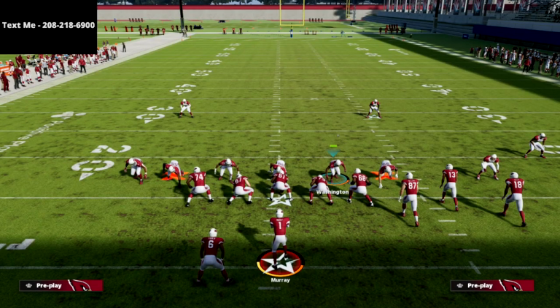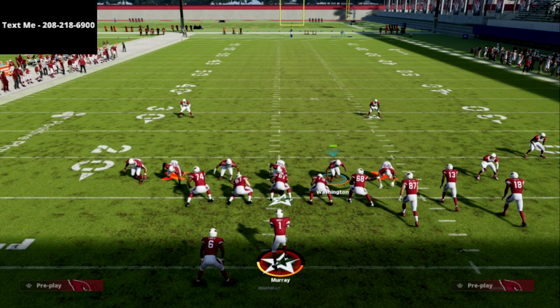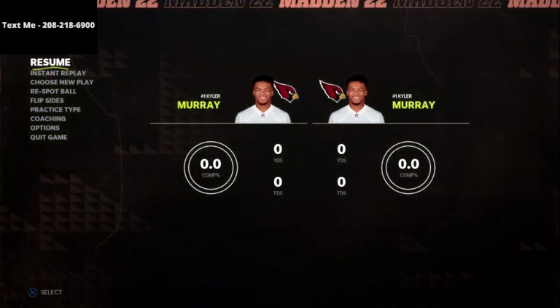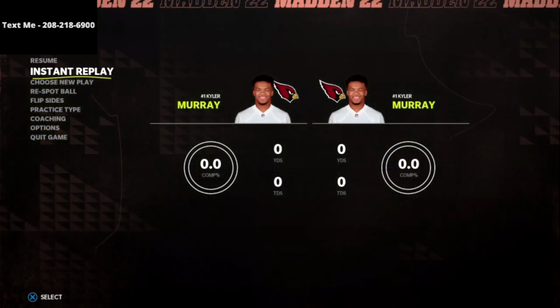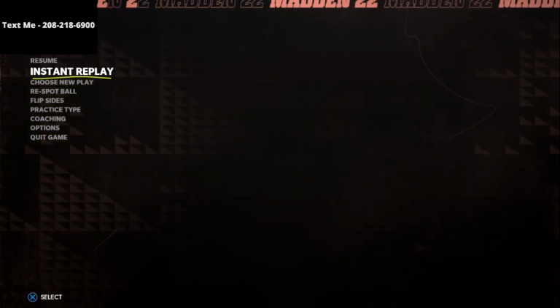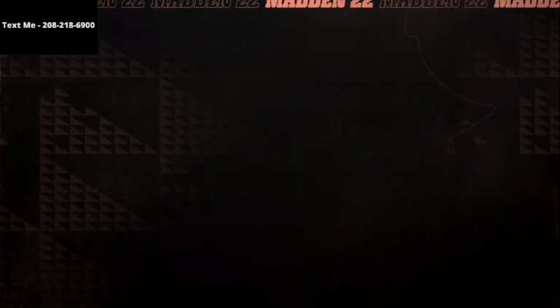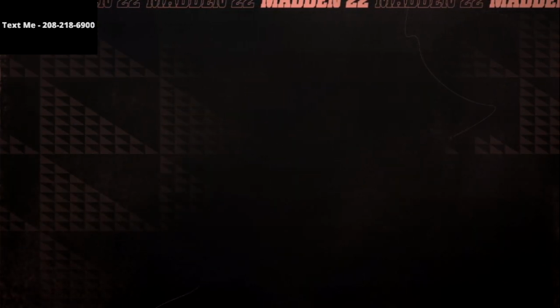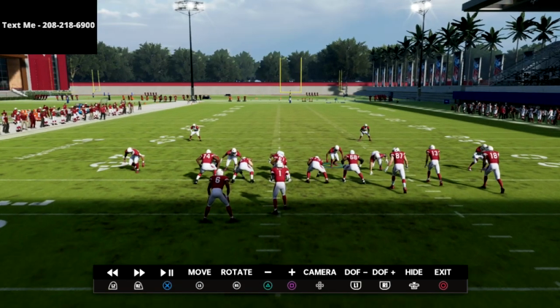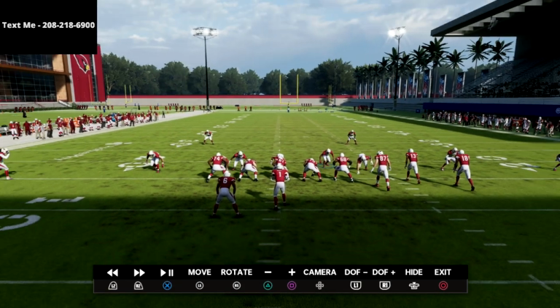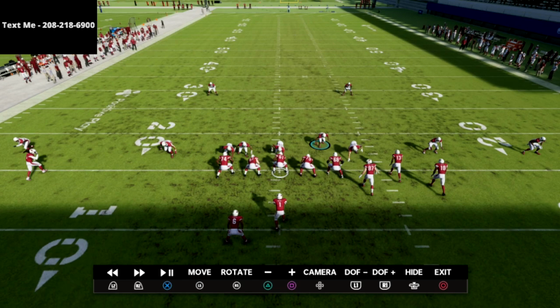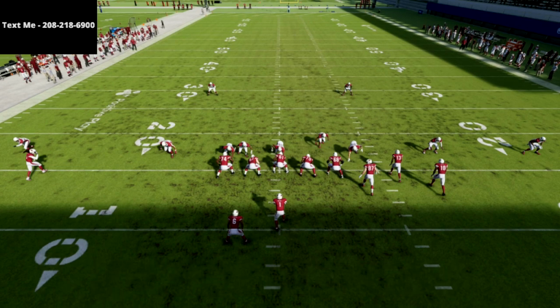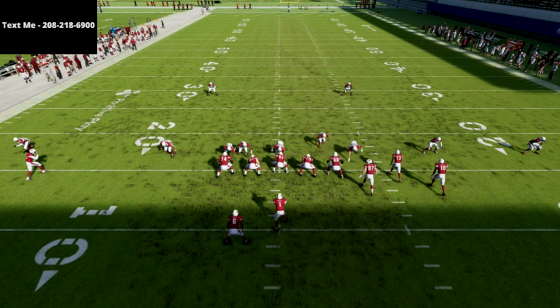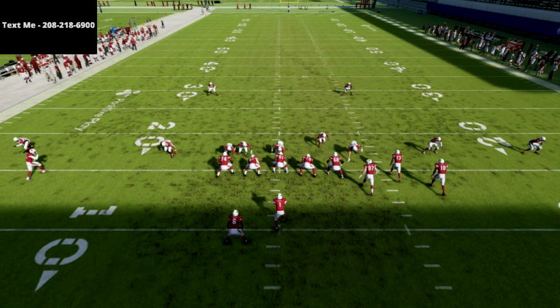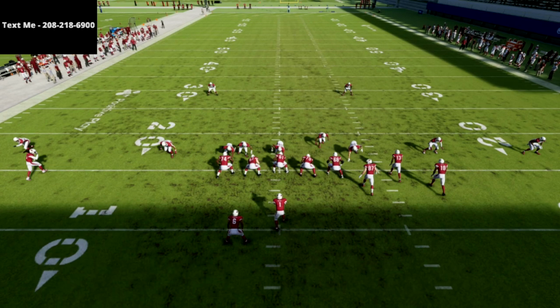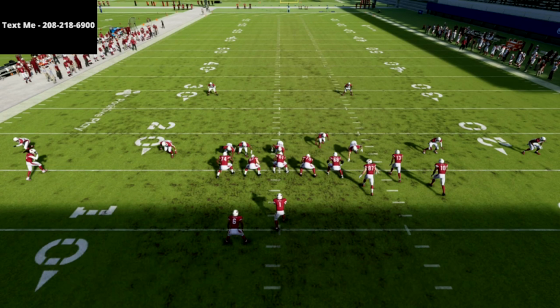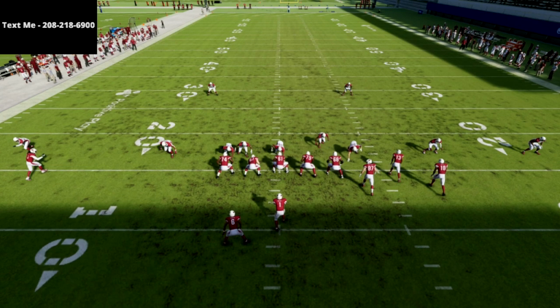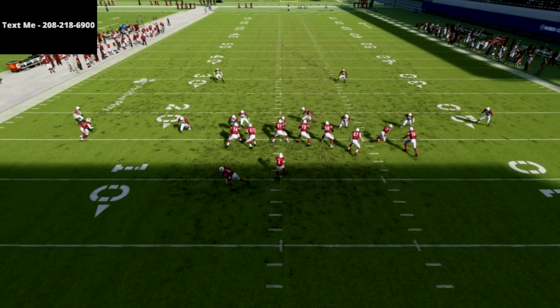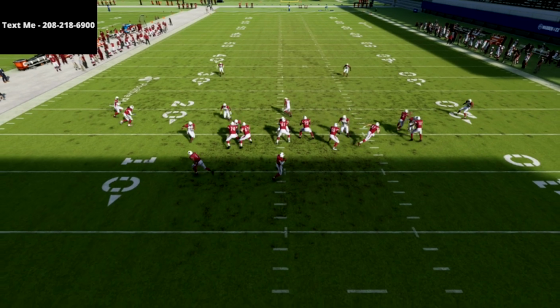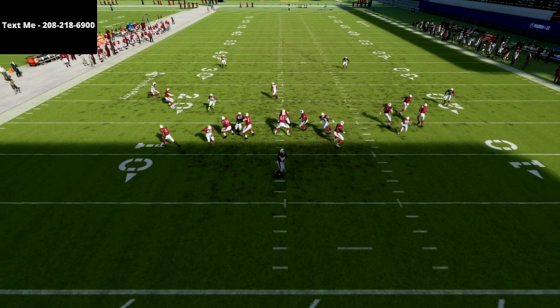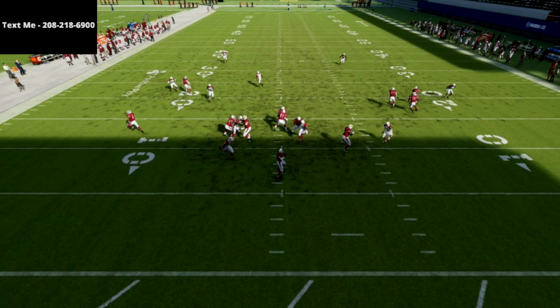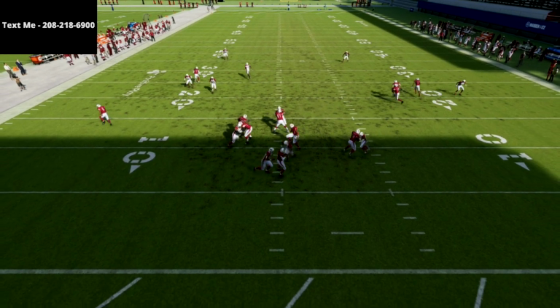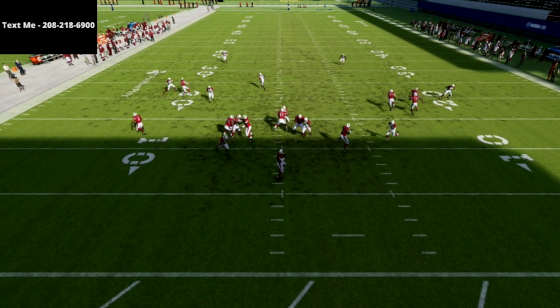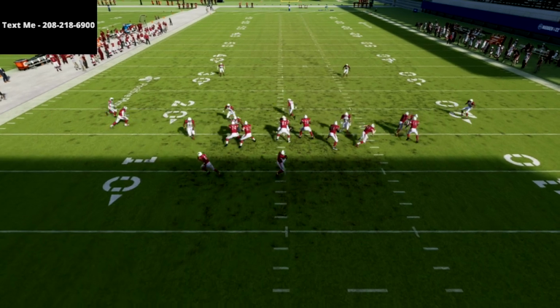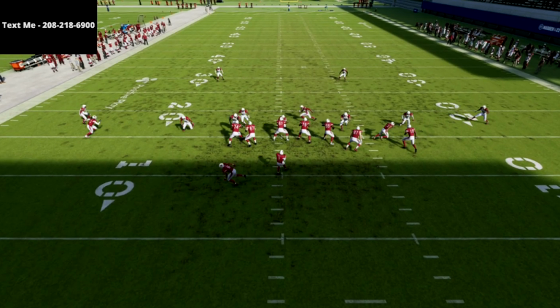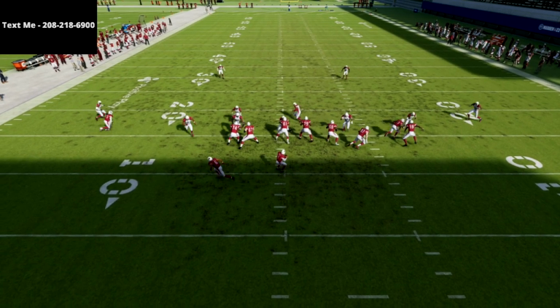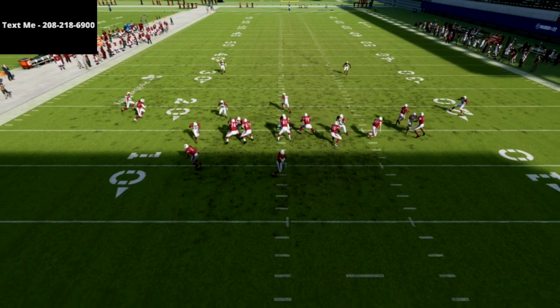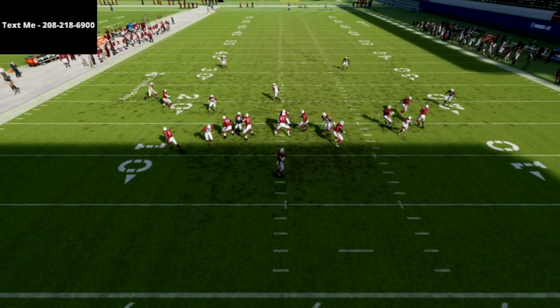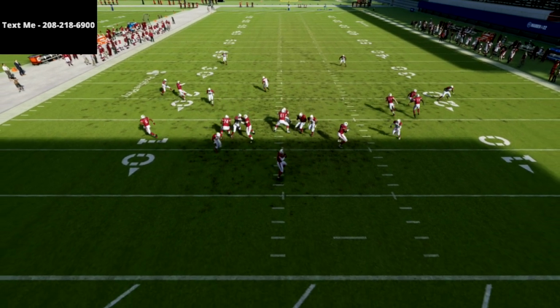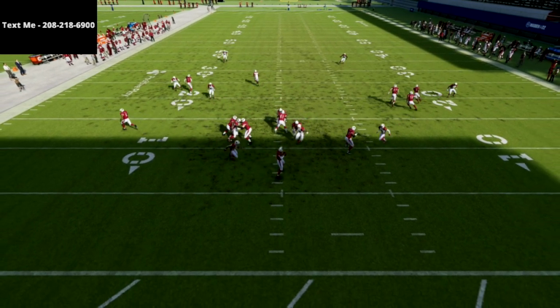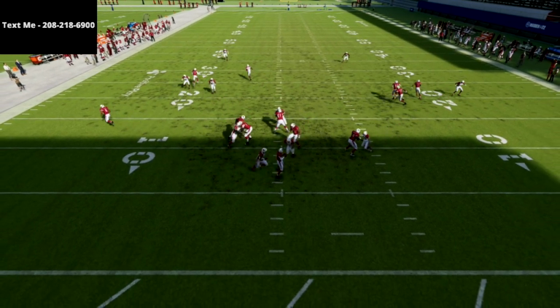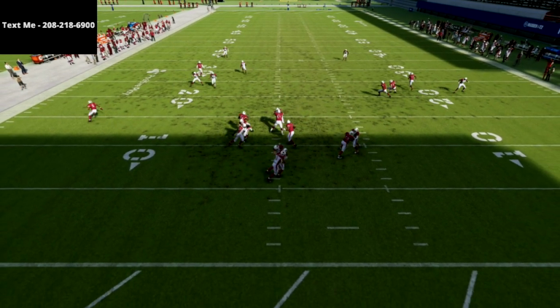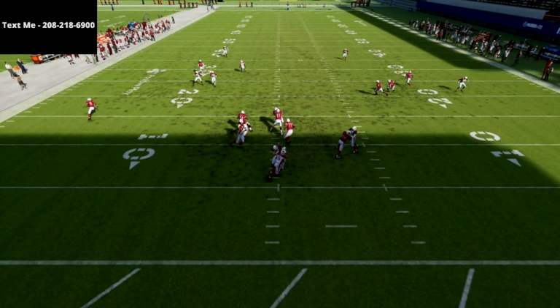In this video I'm going to show you a really glitchy little pressure that we can create out of the Nickel 245 Odd — a really simple setup, but we have the potential to get B-gap and edge heat at the quarterback.